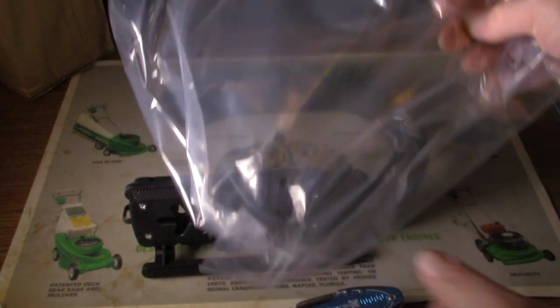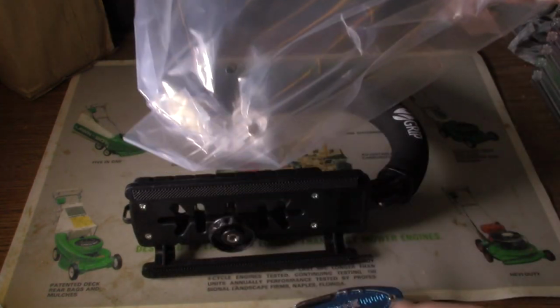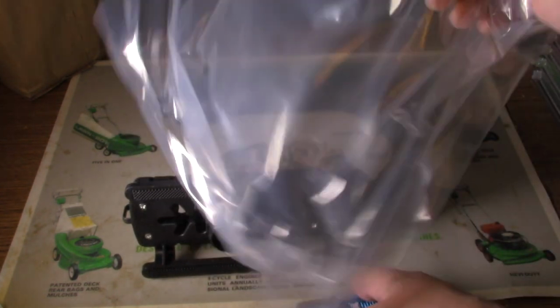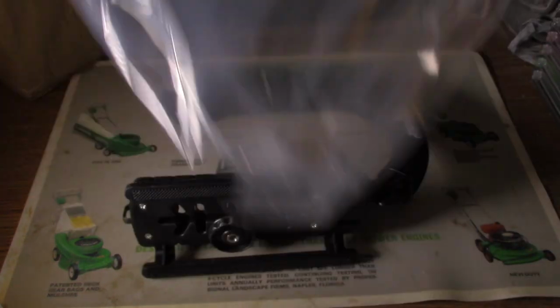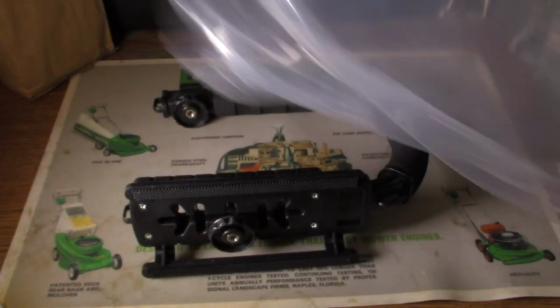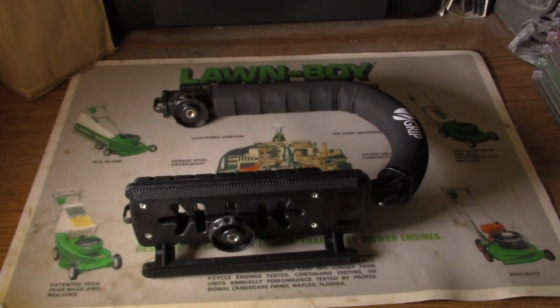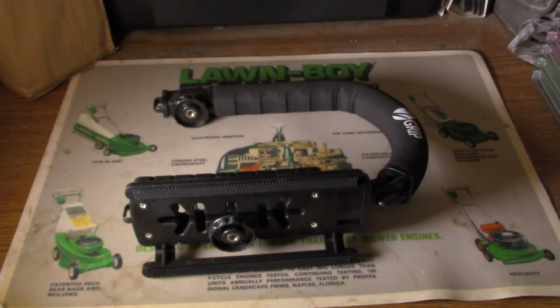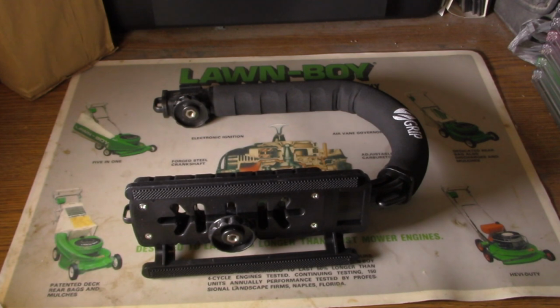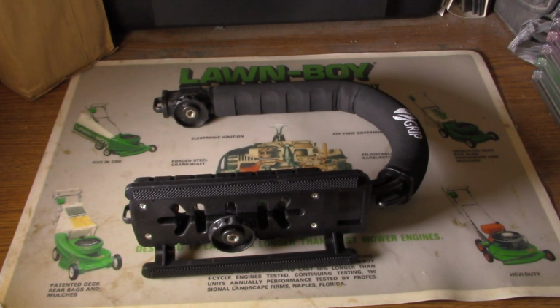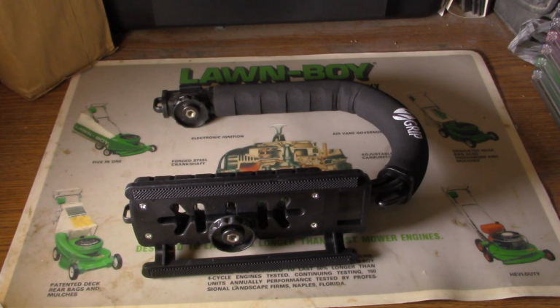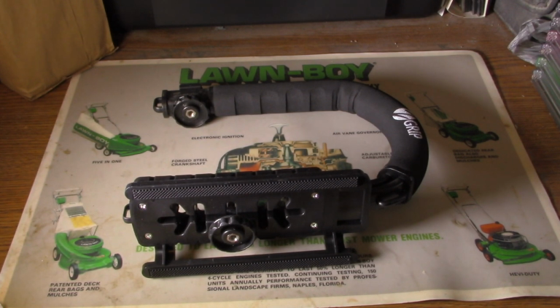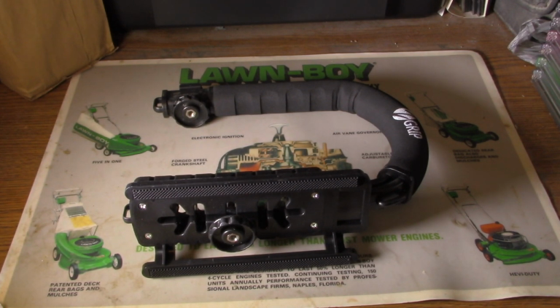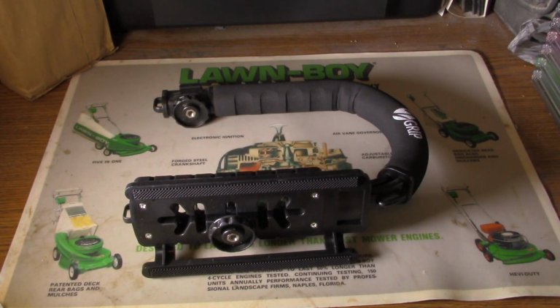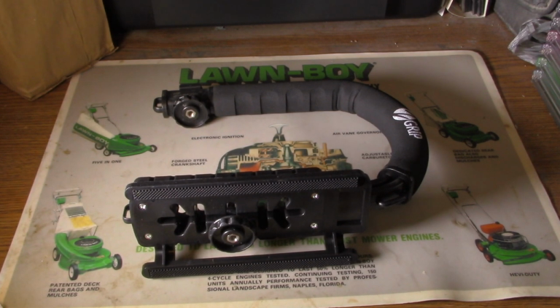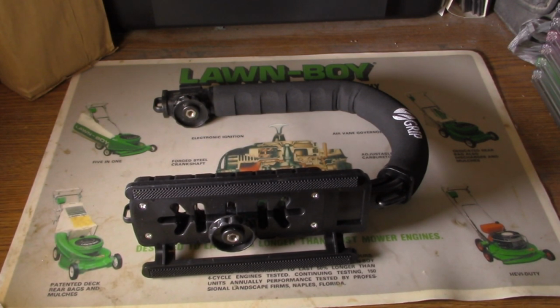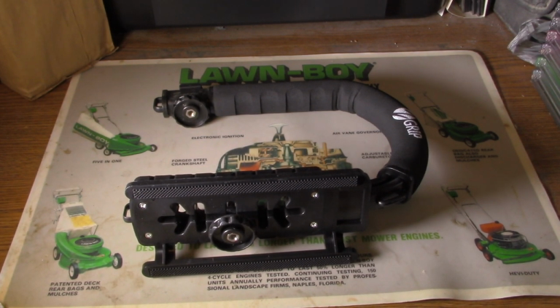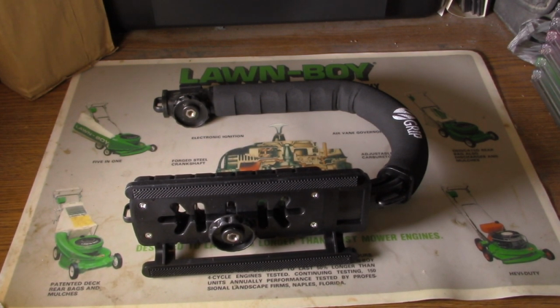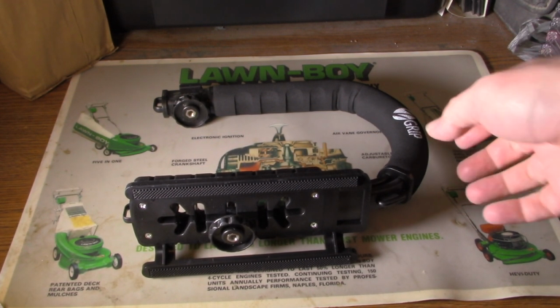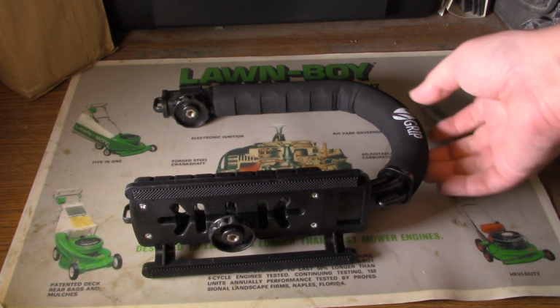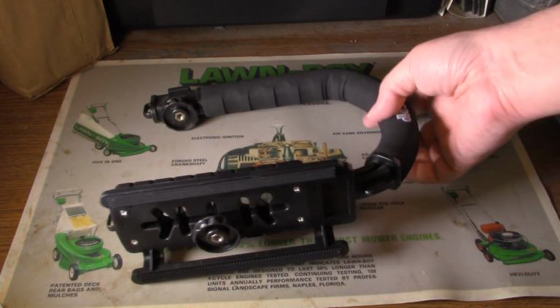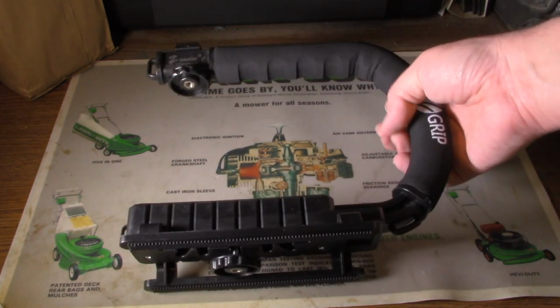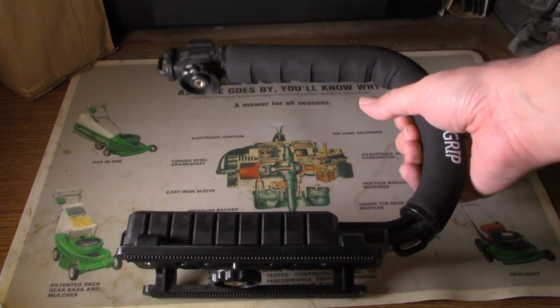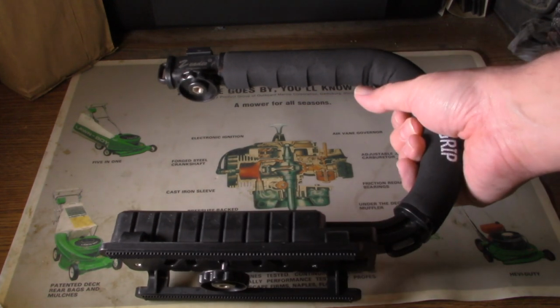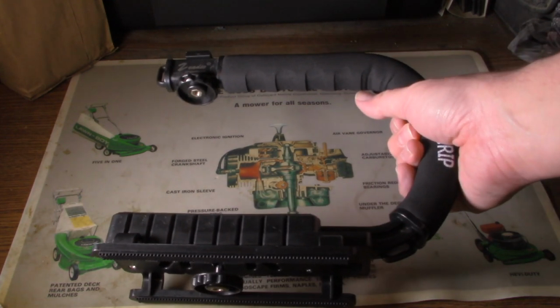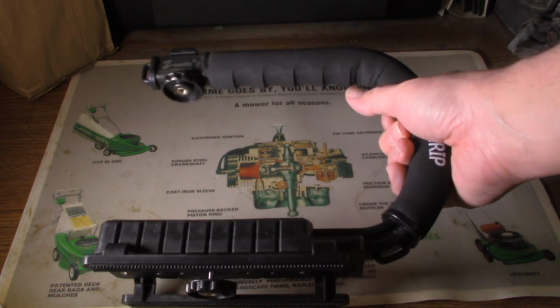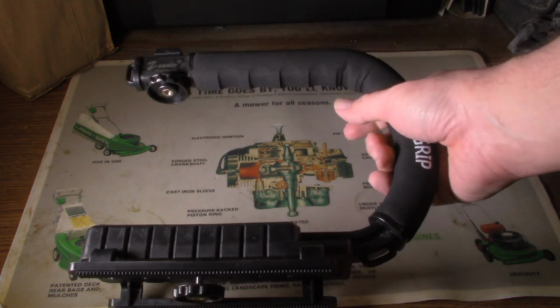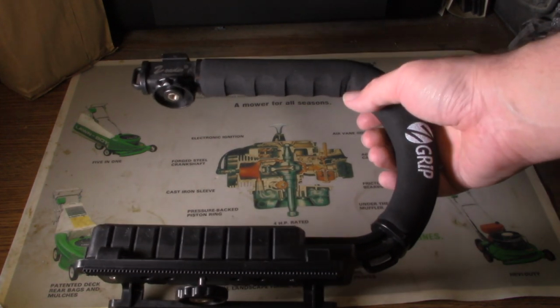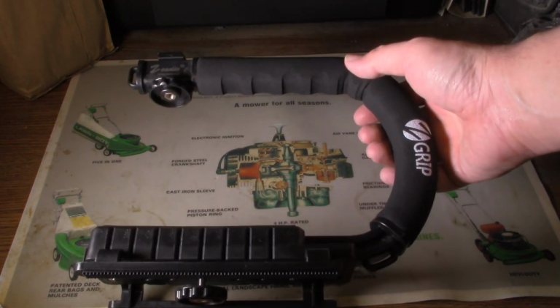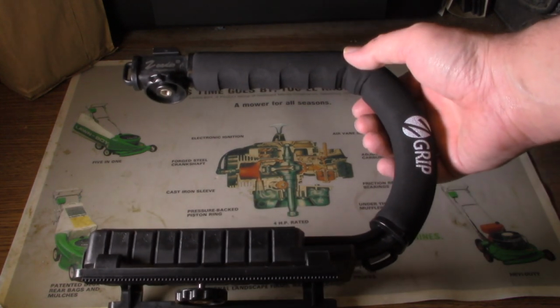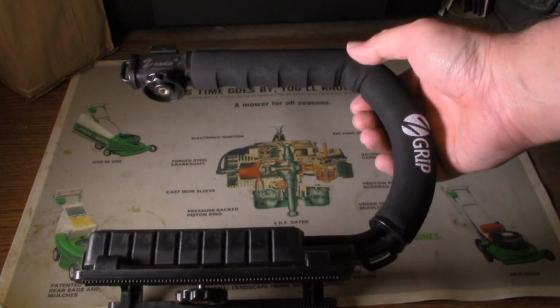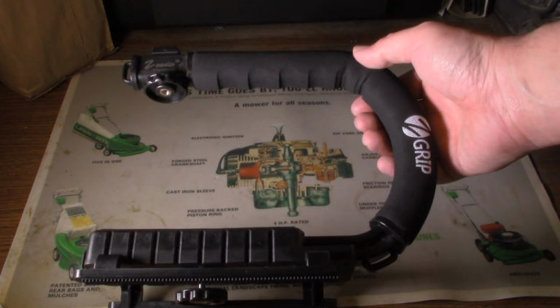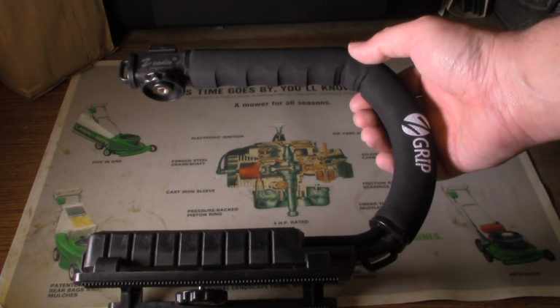This is probably the easiest unboxing video — bottom of the barrel history.